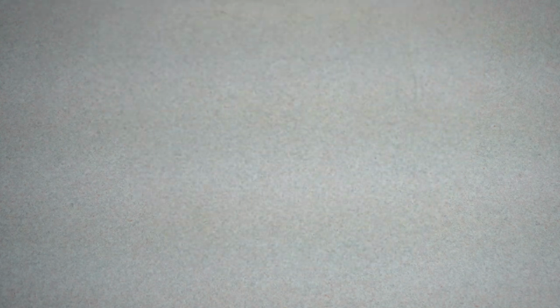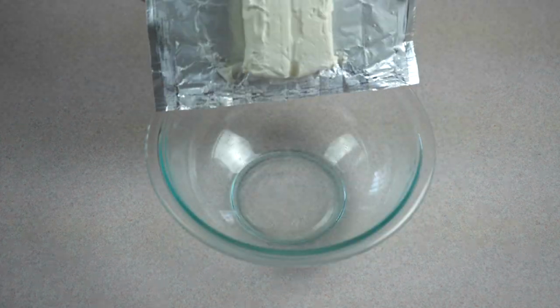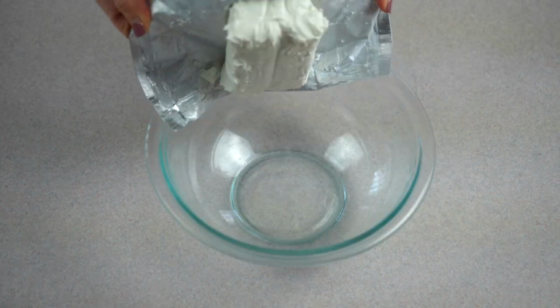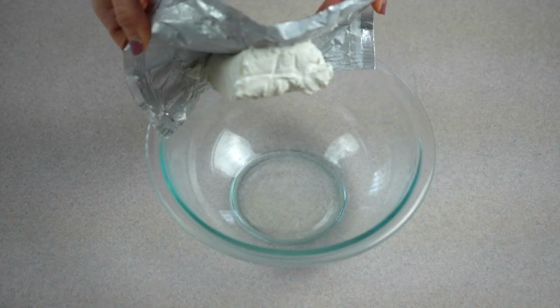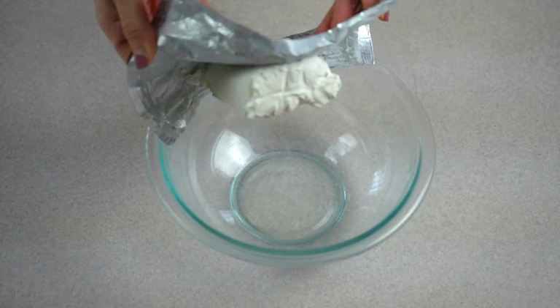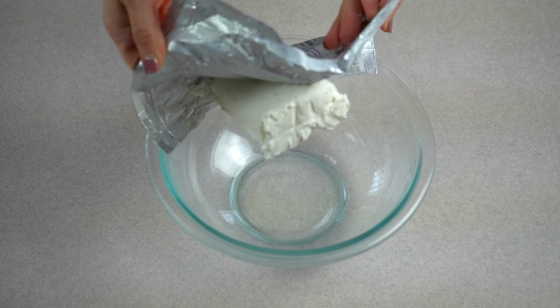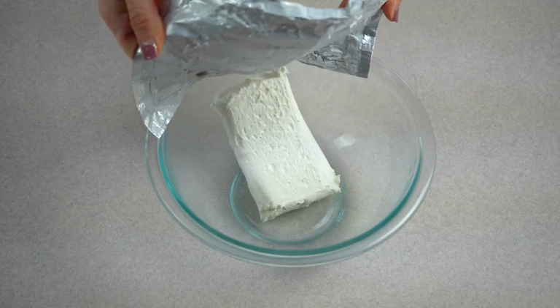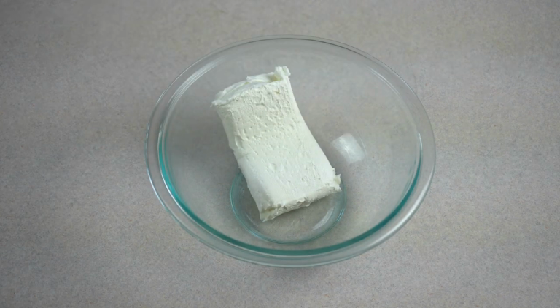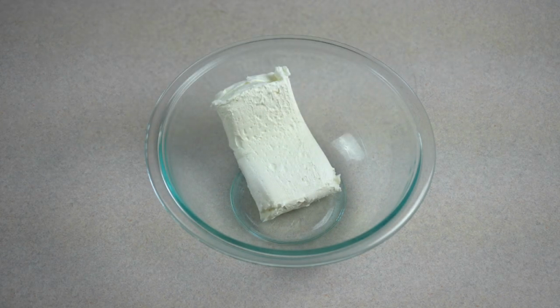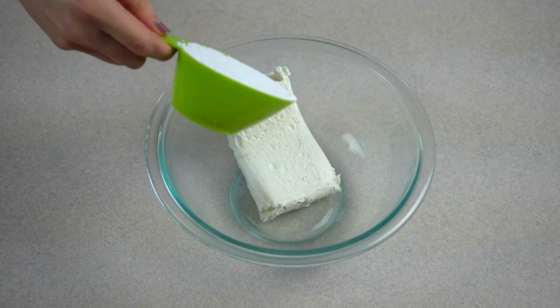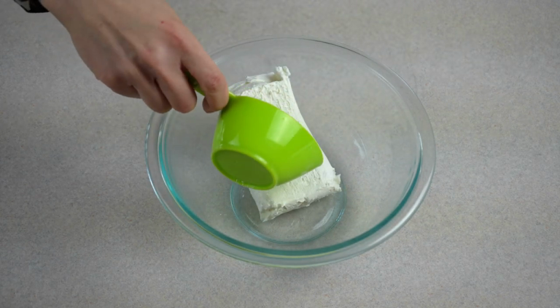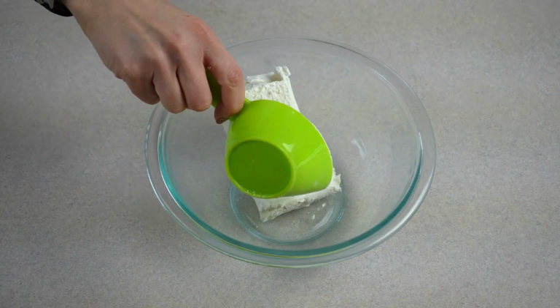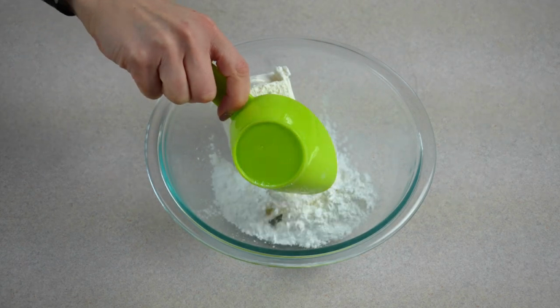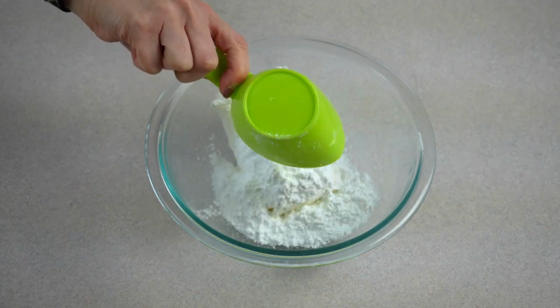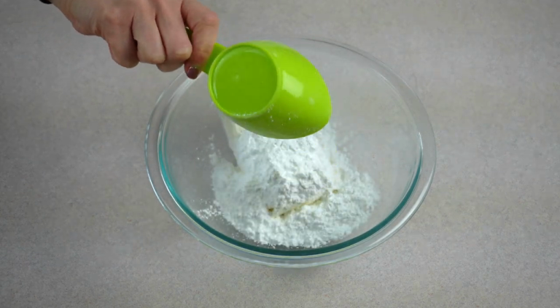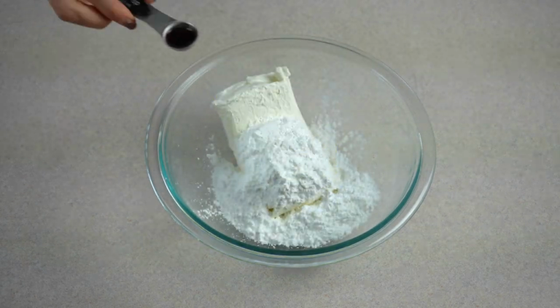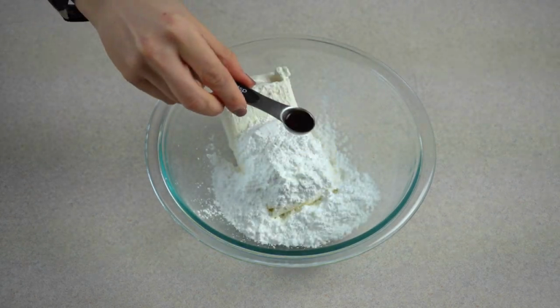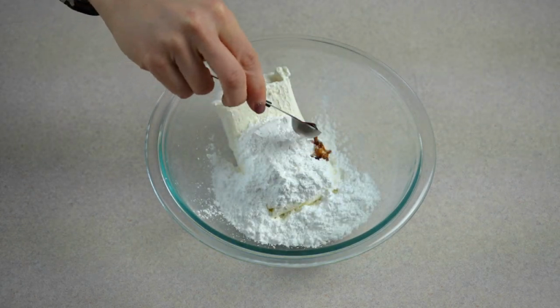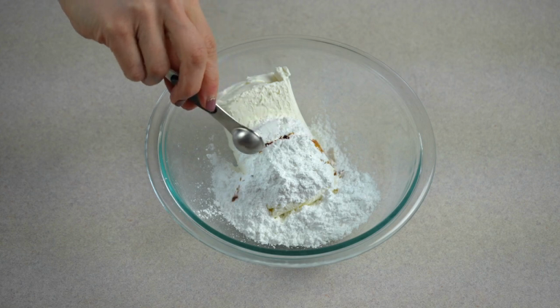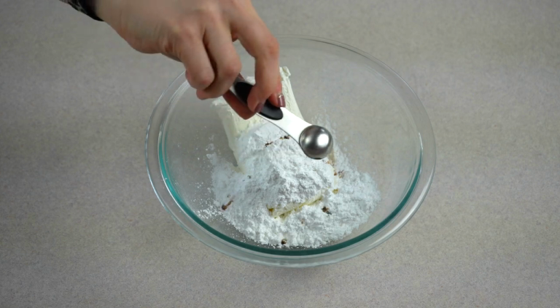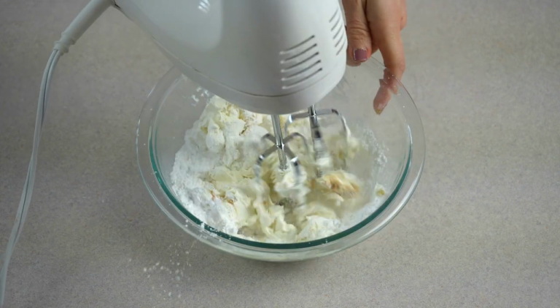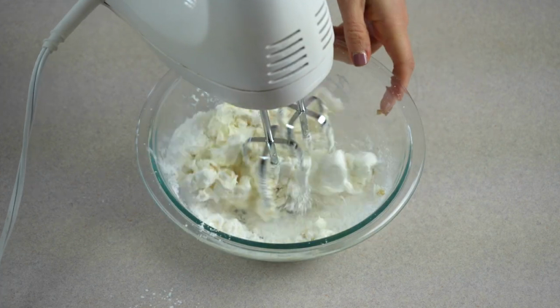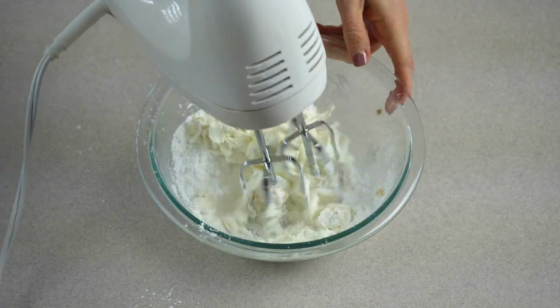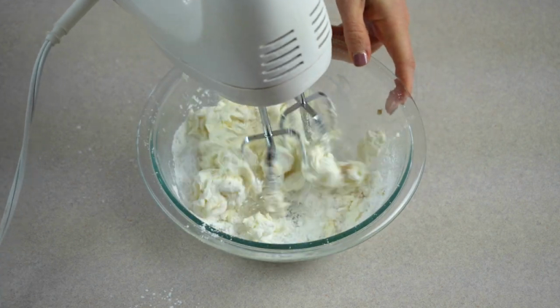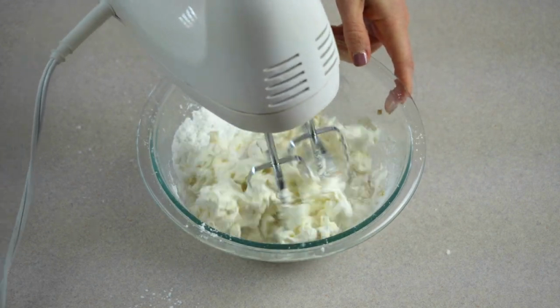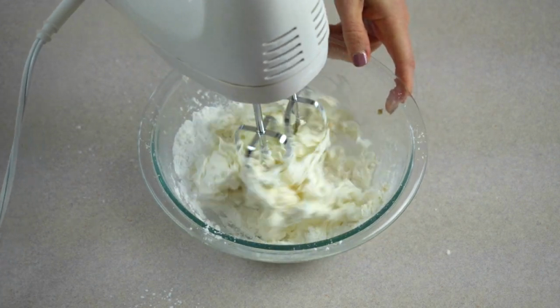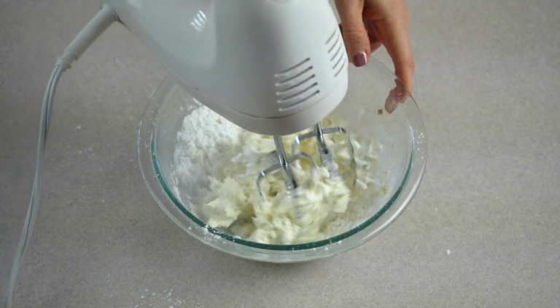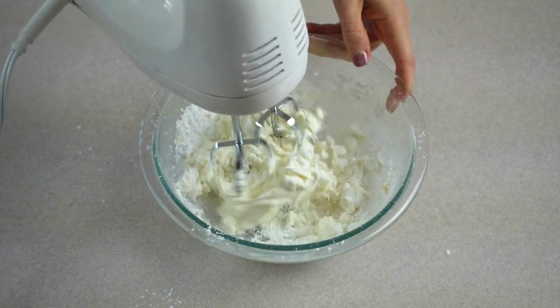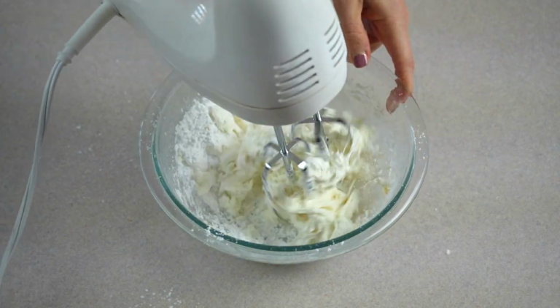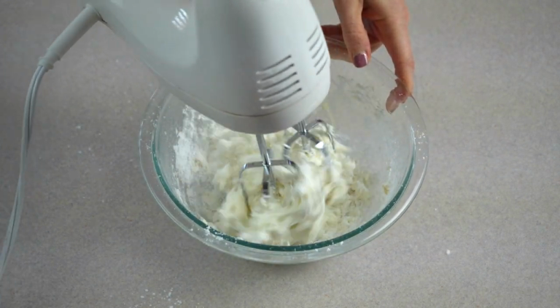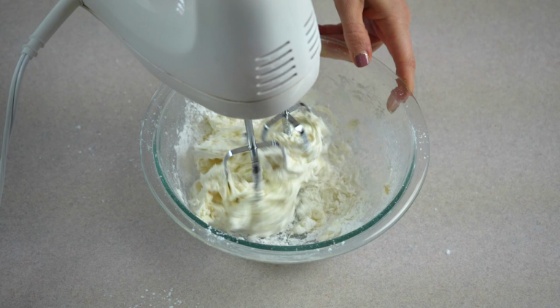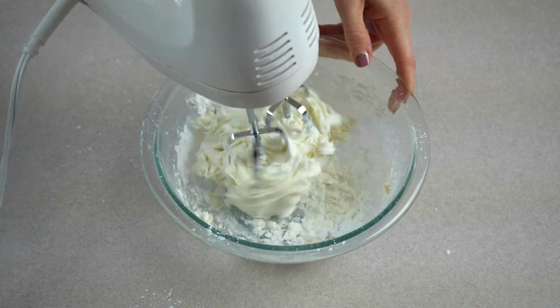Next, add one block of softened cream cheese, powdered sugar, and vanilla extract into a large mixing bowl. Use an electric hand mixer and mix together until creamy and smooth.